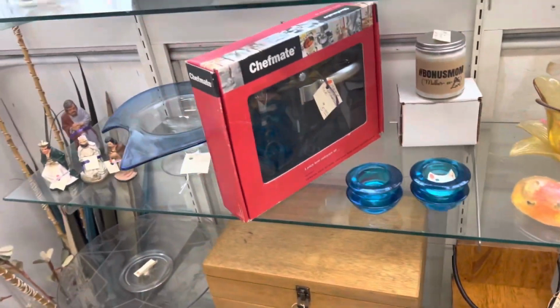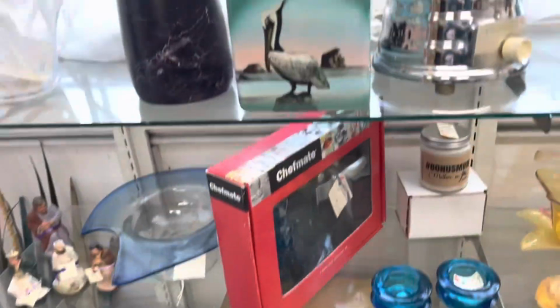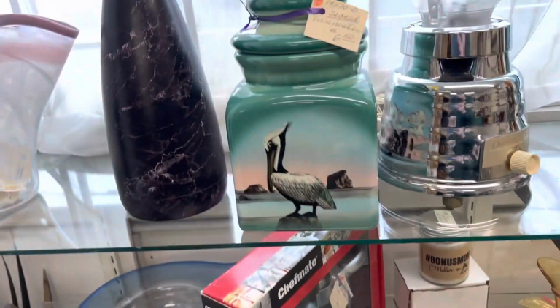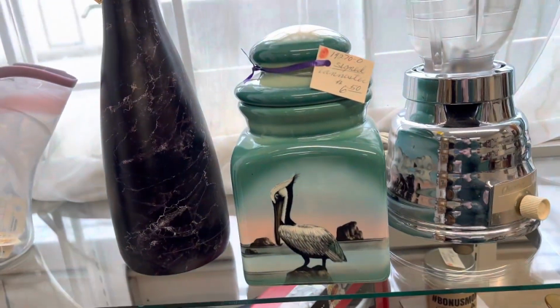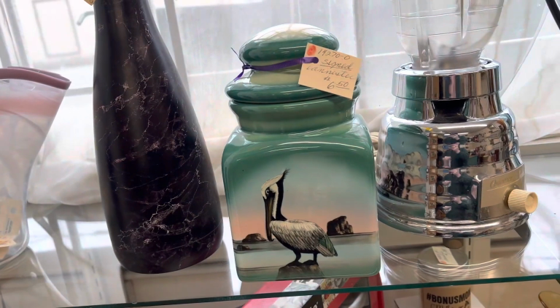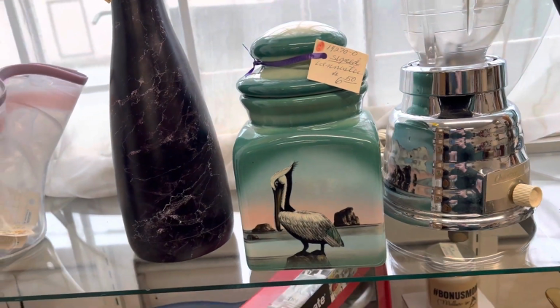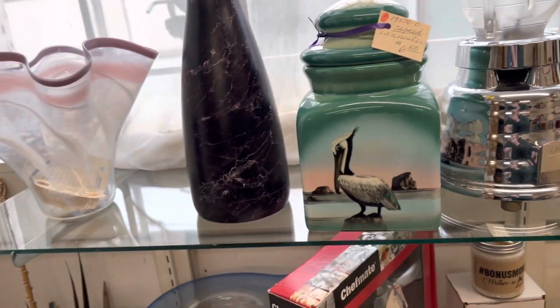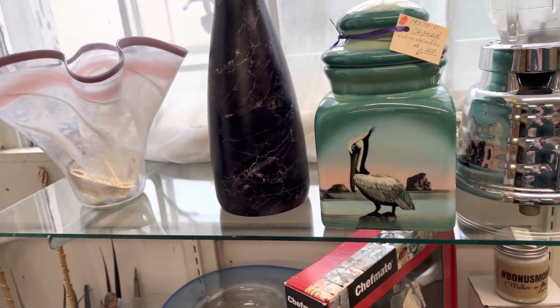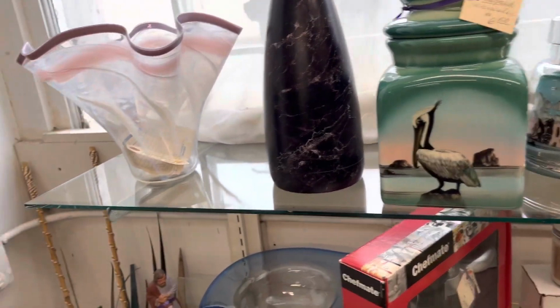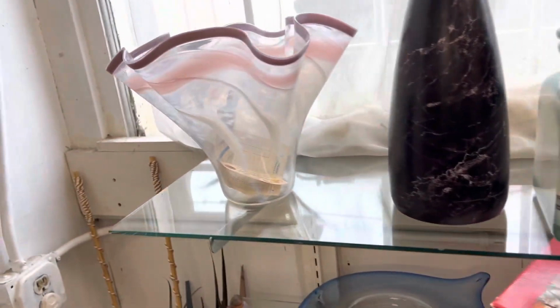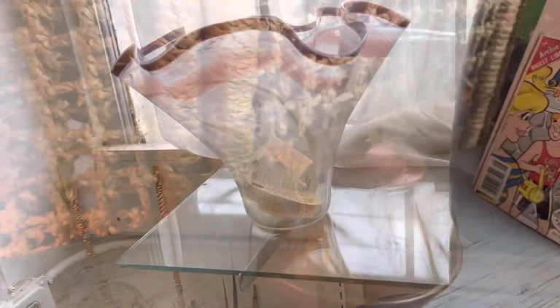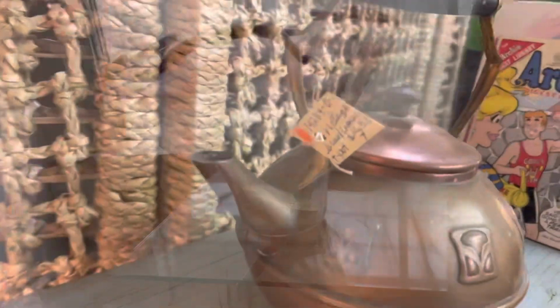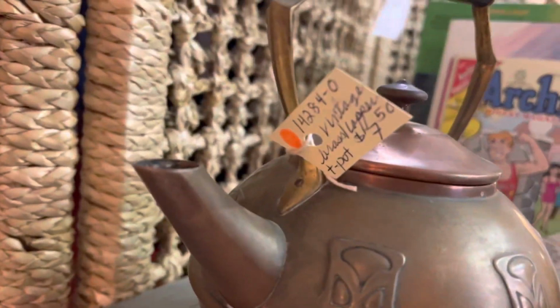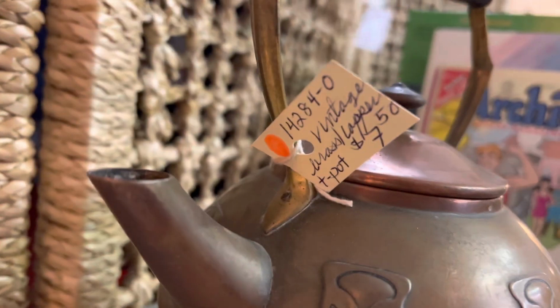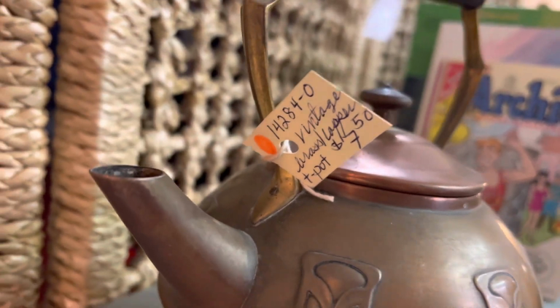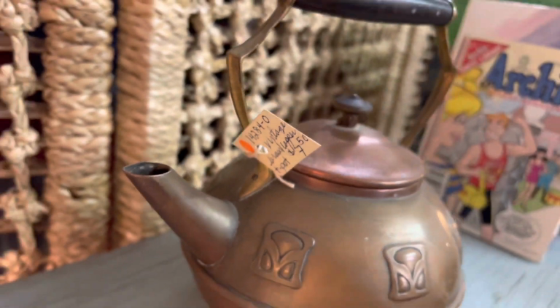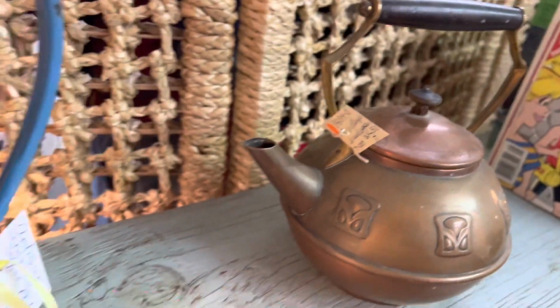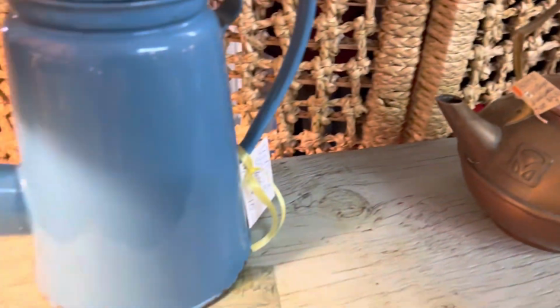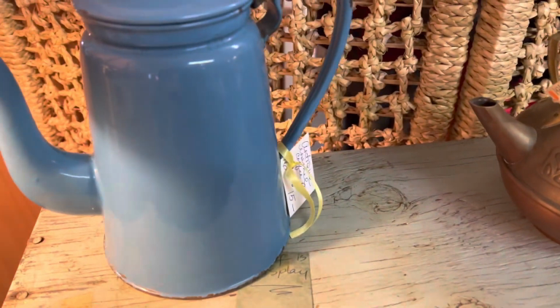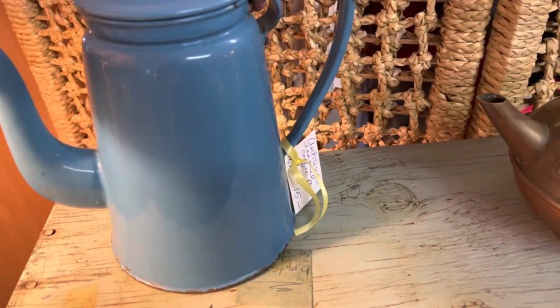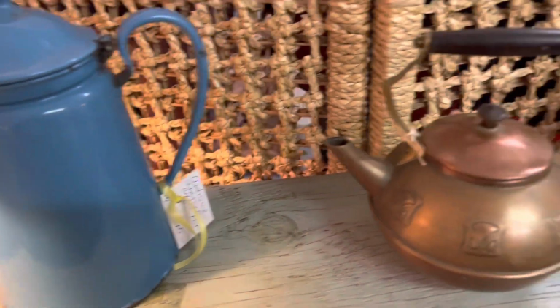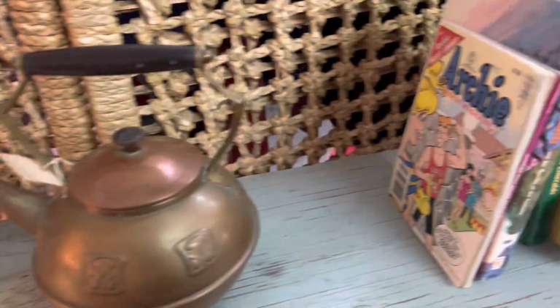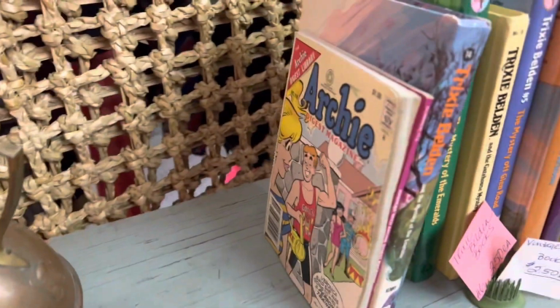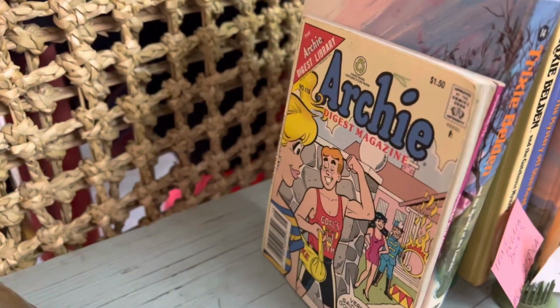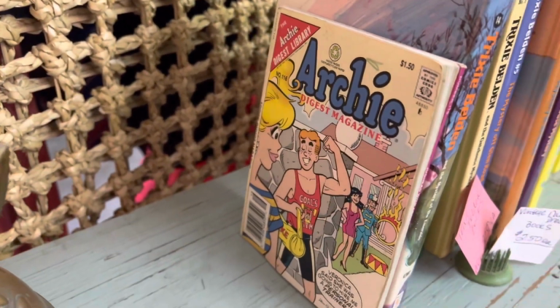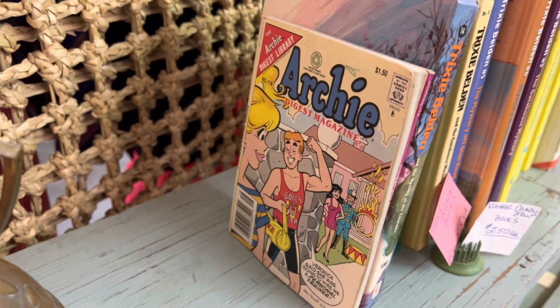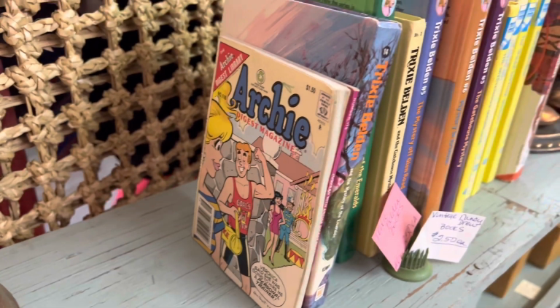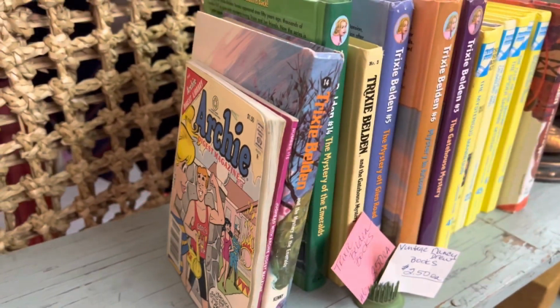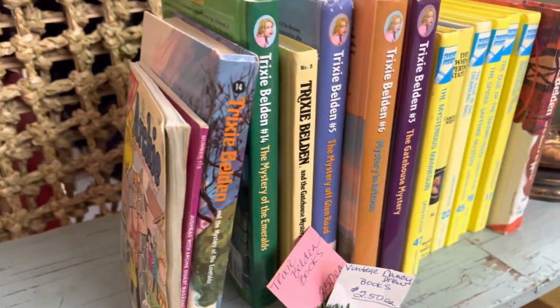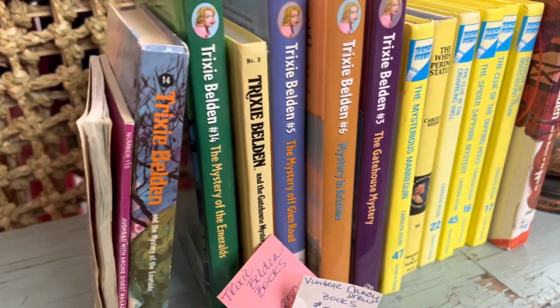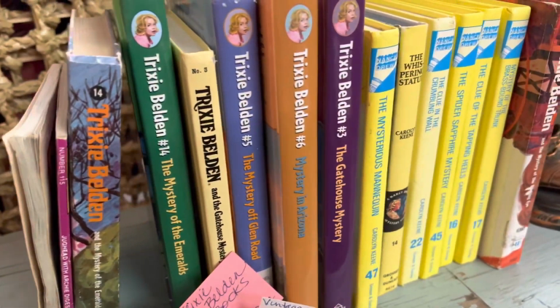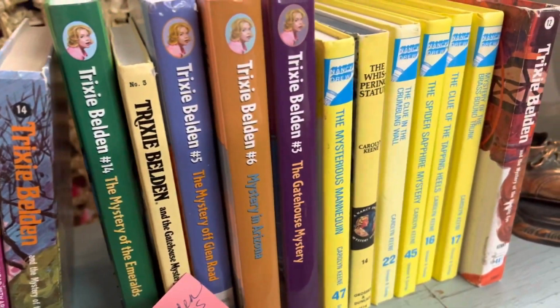For an antique store, this is like cheaper than most thrift stores. $7.50 on that — that's beautiful. Could definitely drop a lot of money here easily.